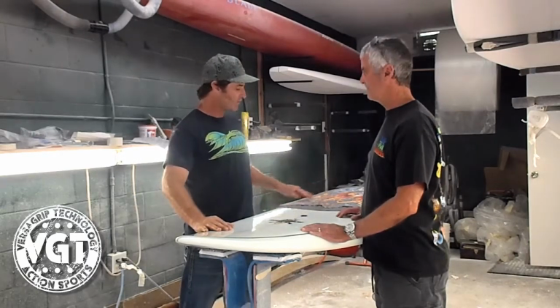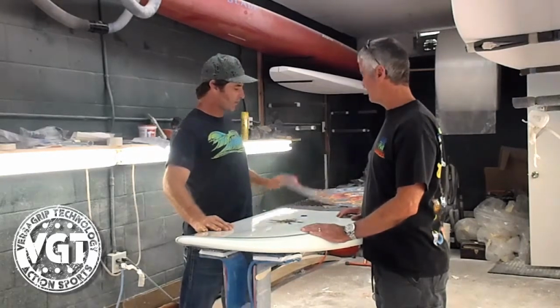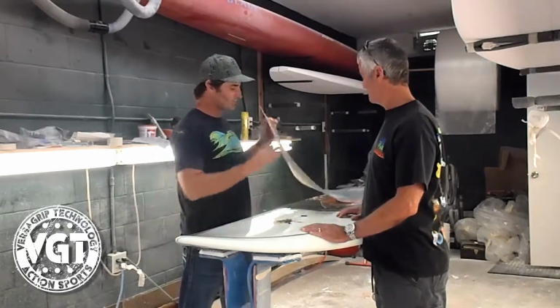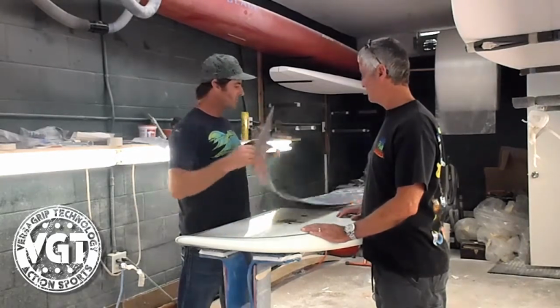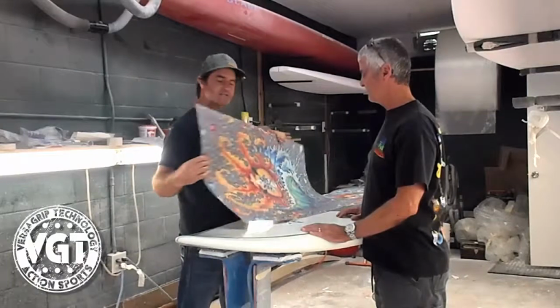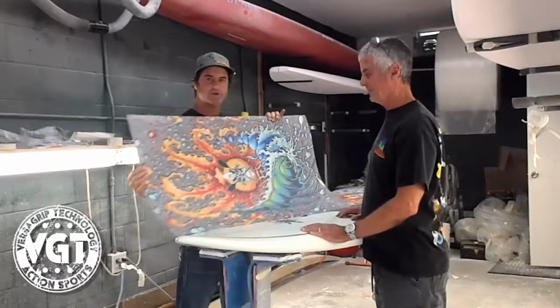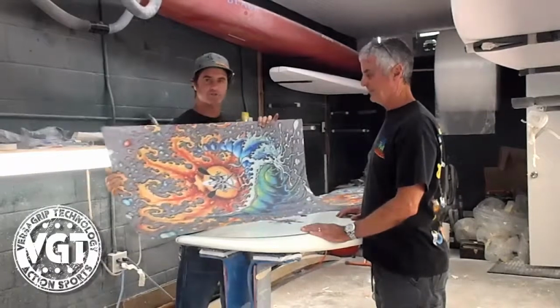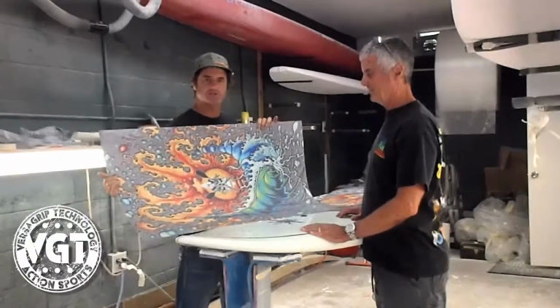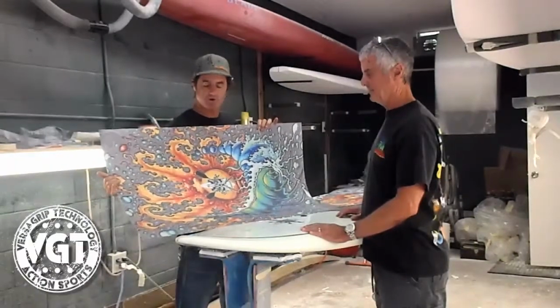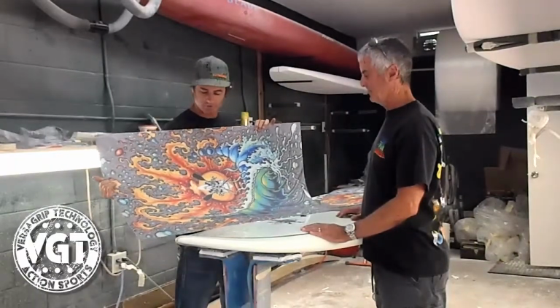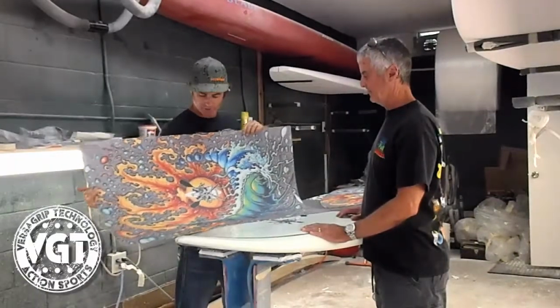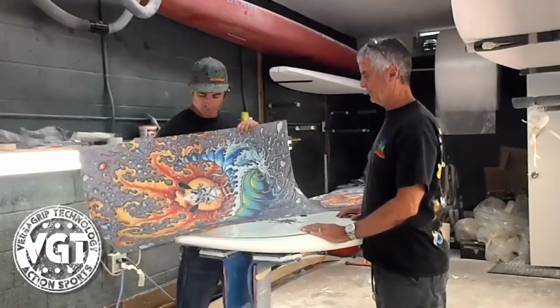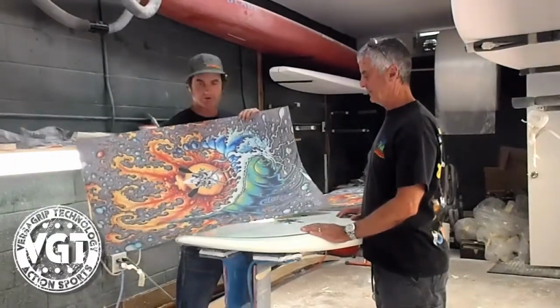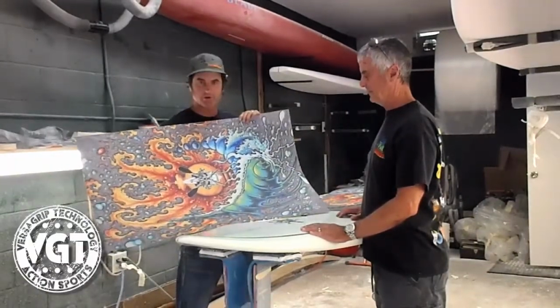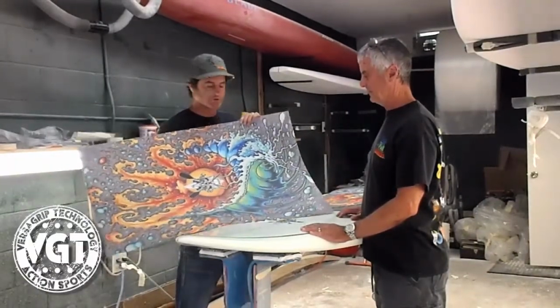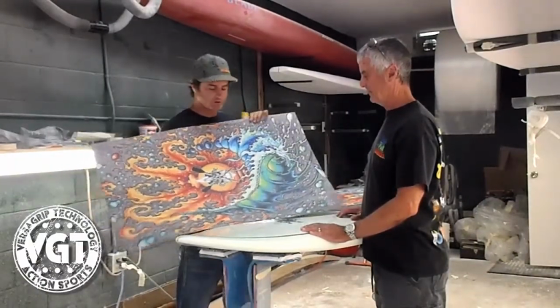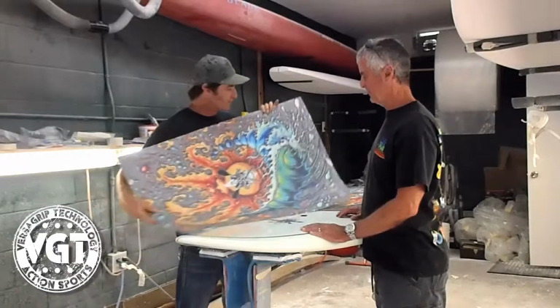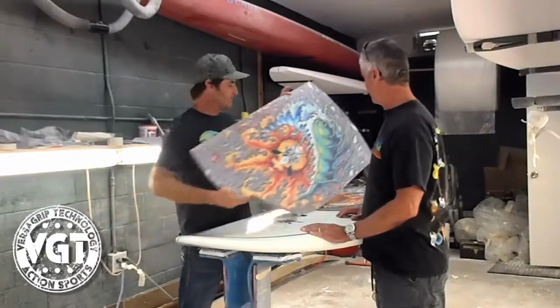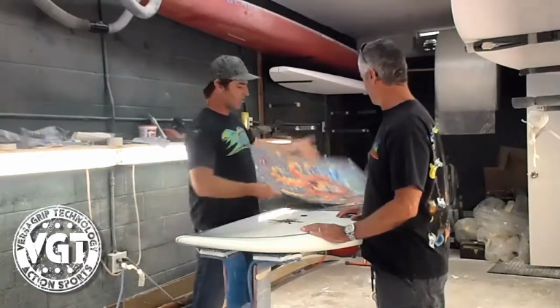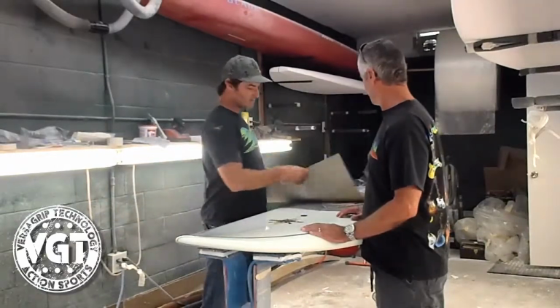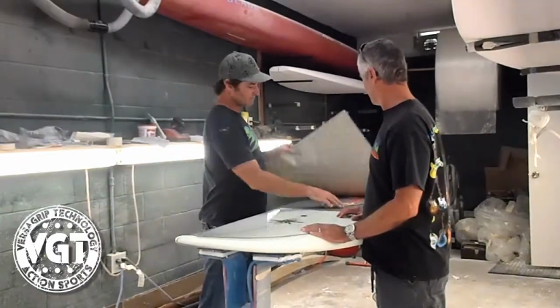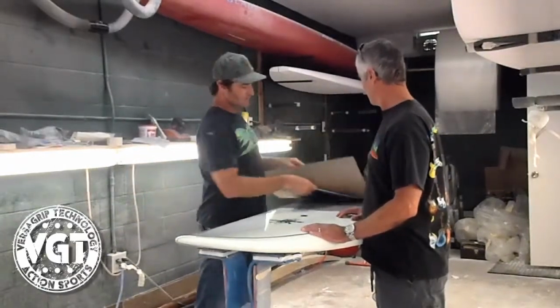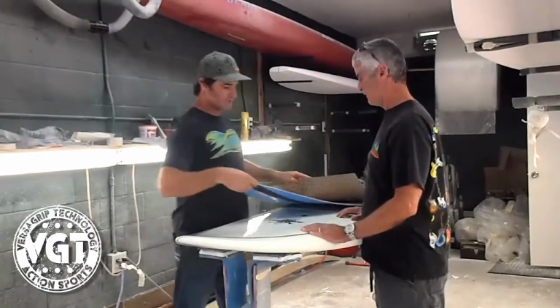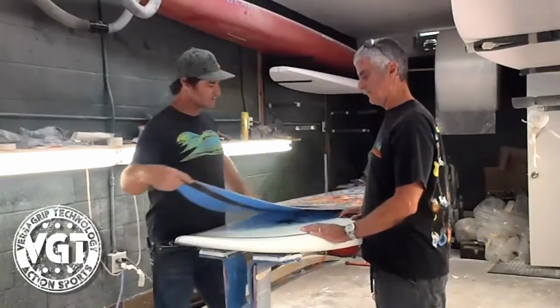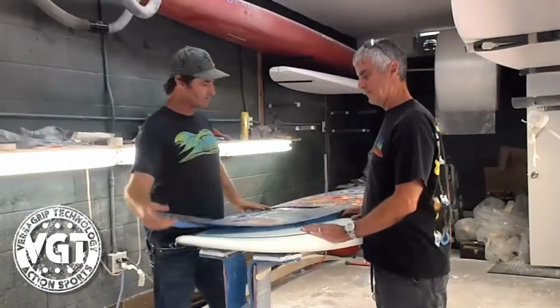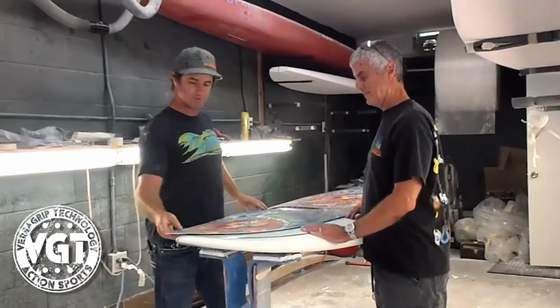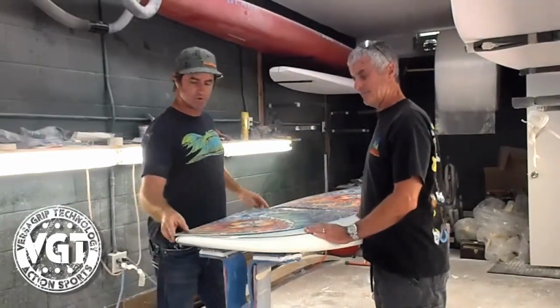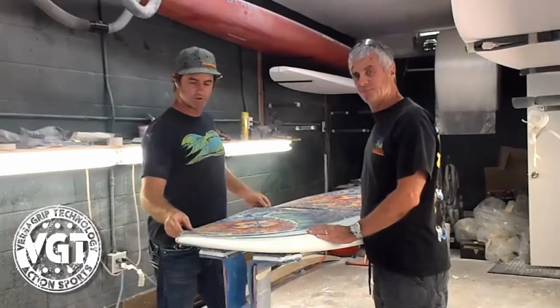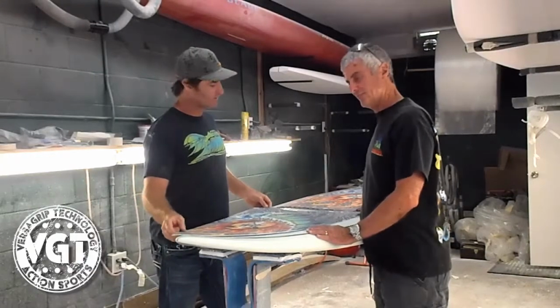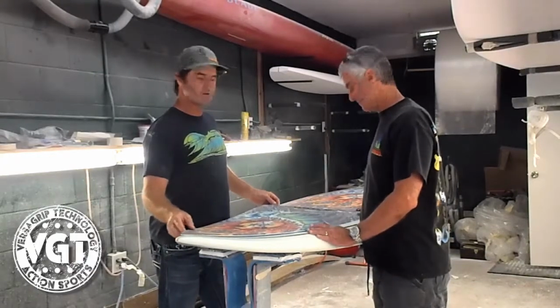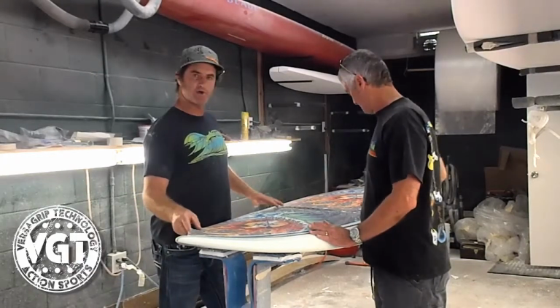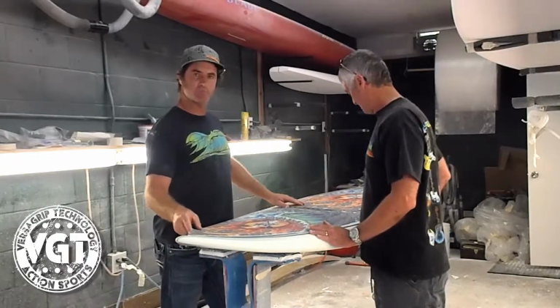We have brand new traction pads from Versa Traction with my art on it and it's cool. It's got Ron's logo on it and everything already. We cut one out and we're going to put it here on the board and go out and ride this puppy.